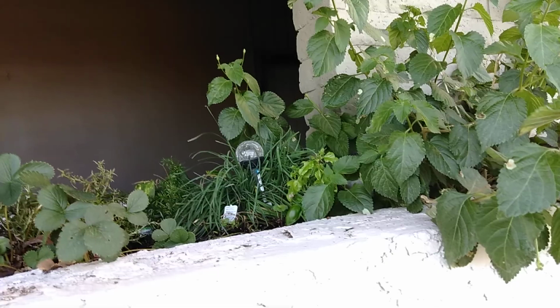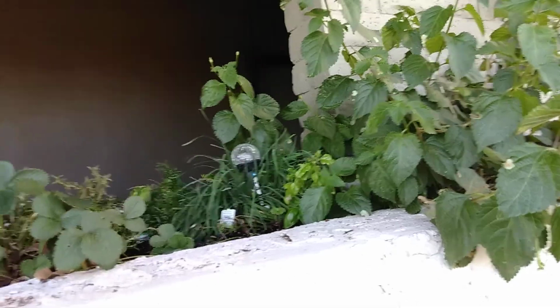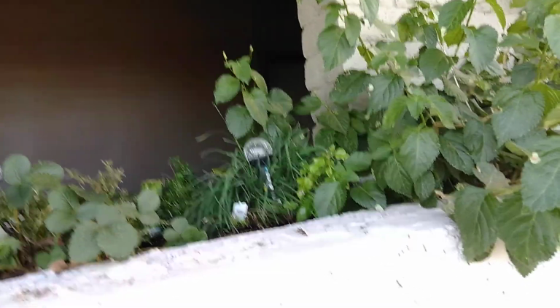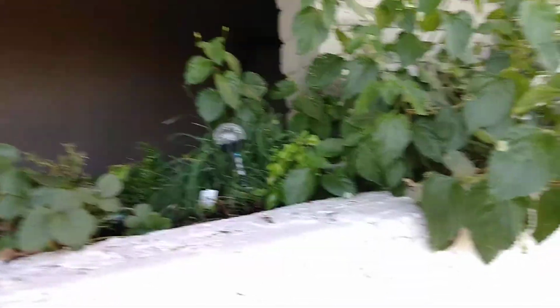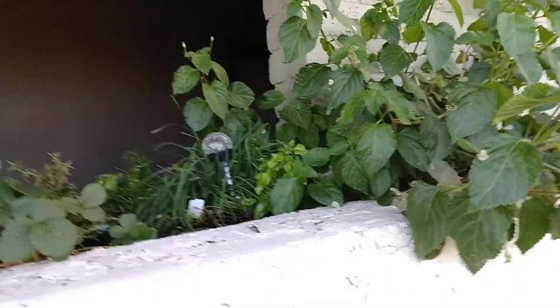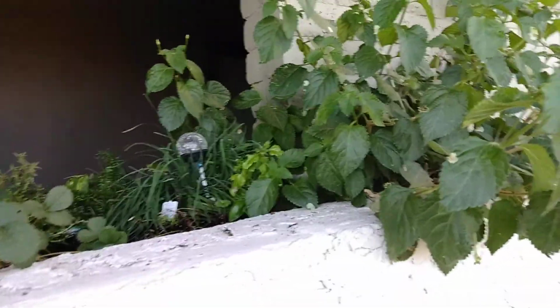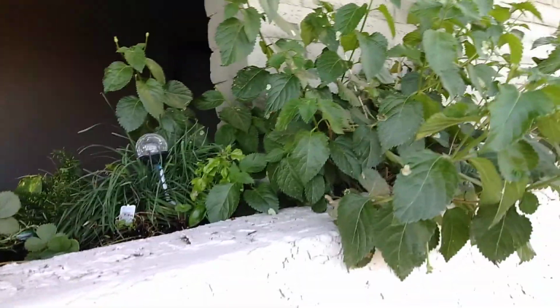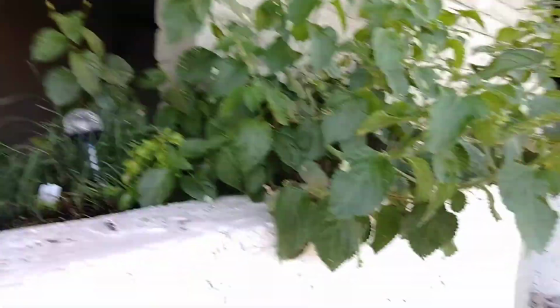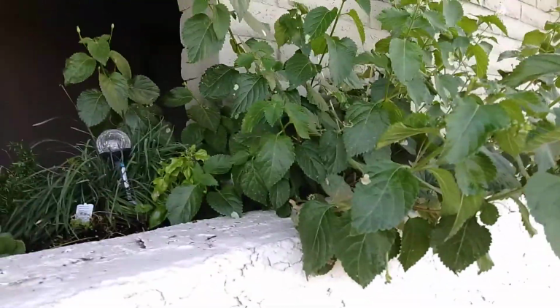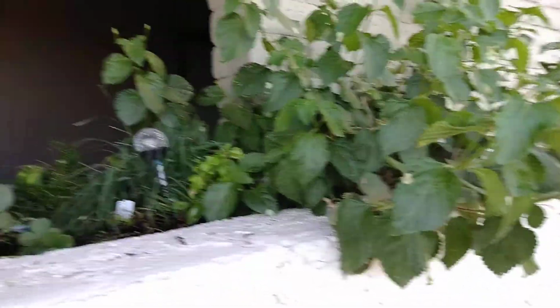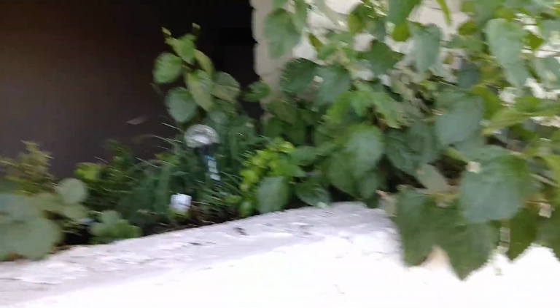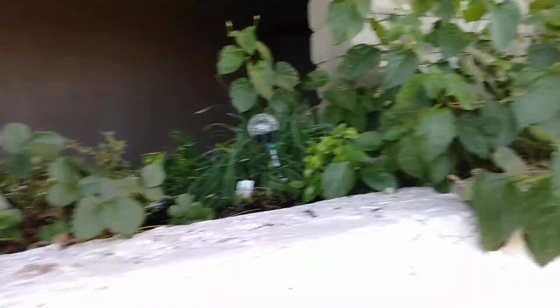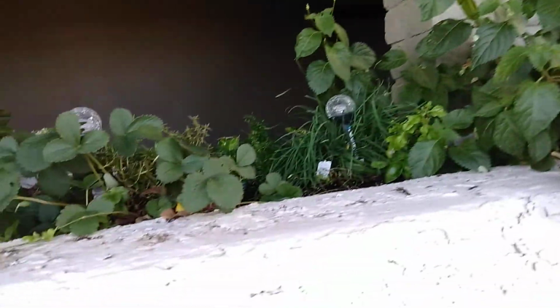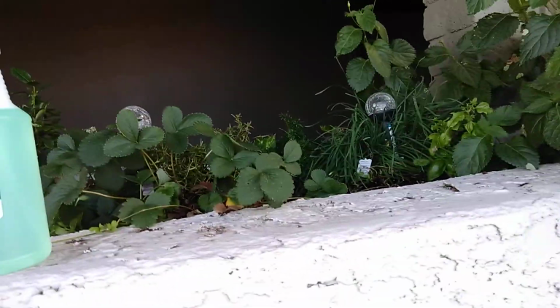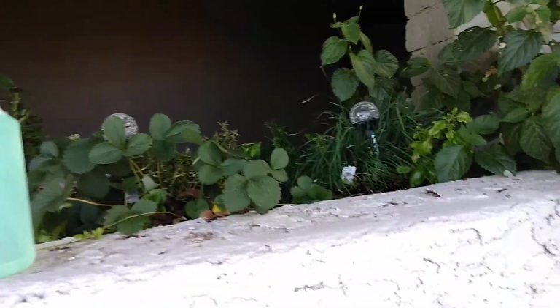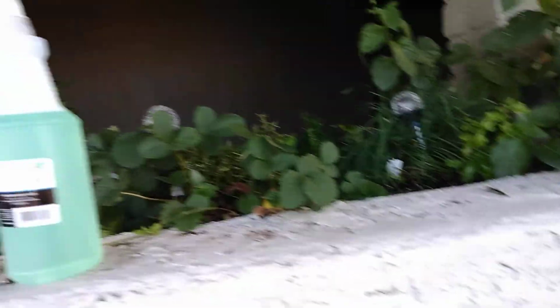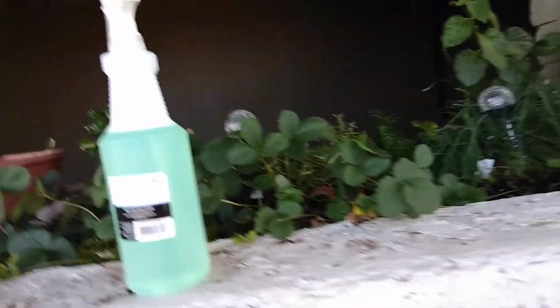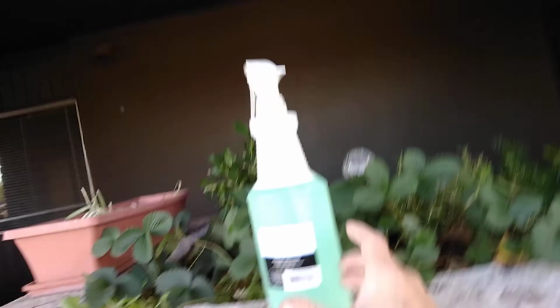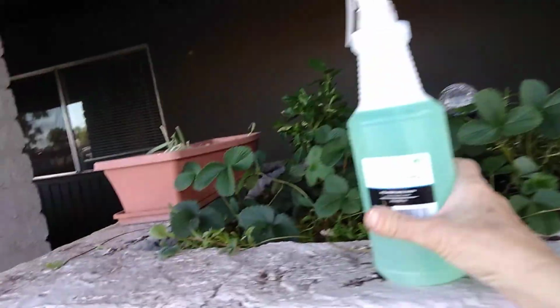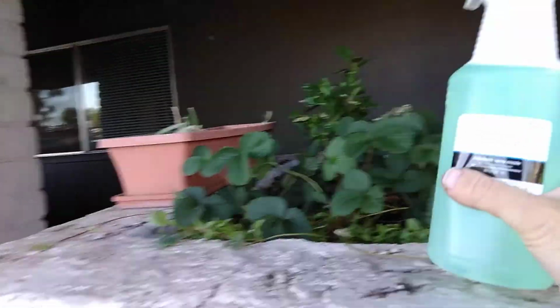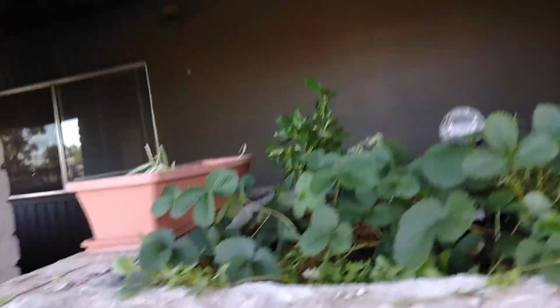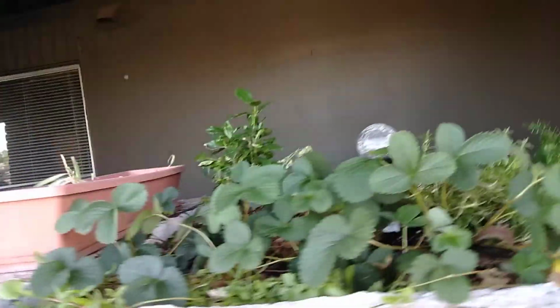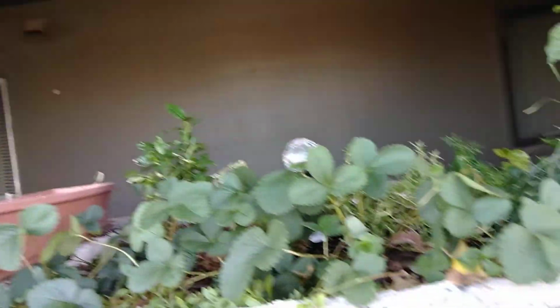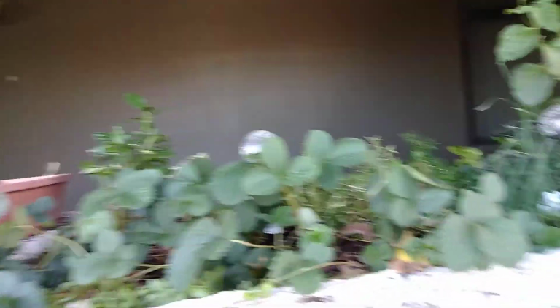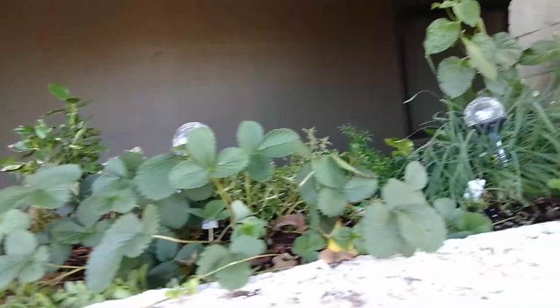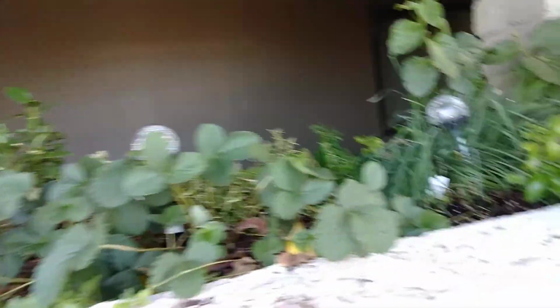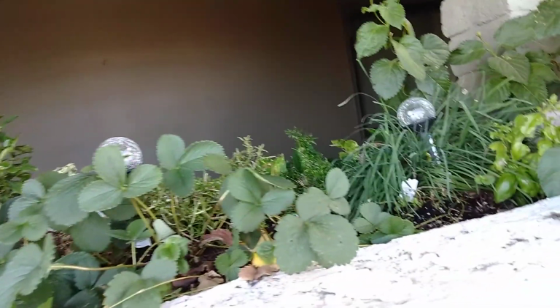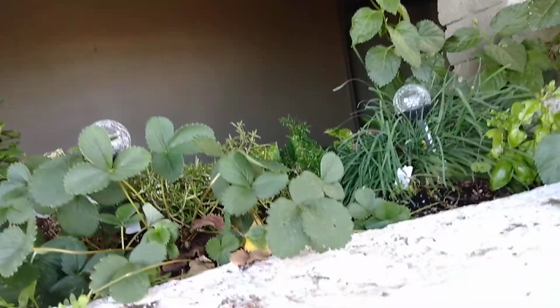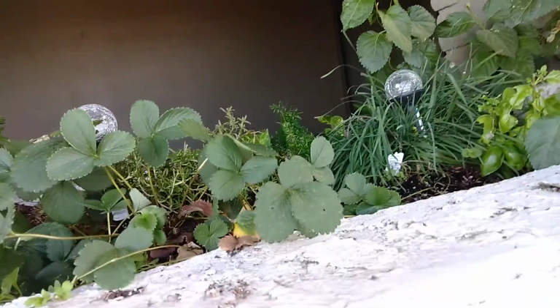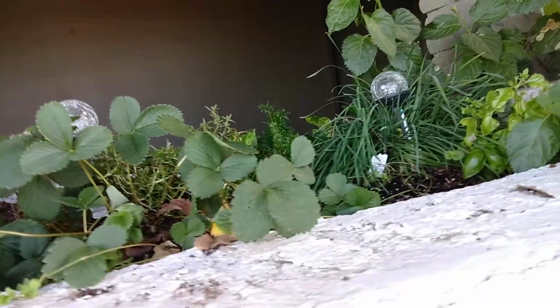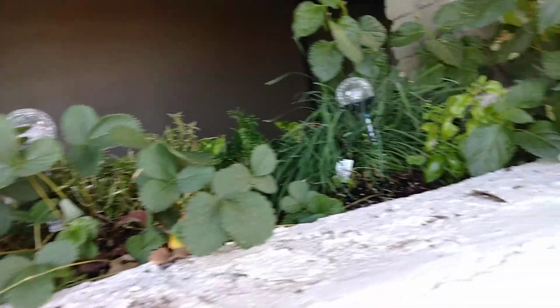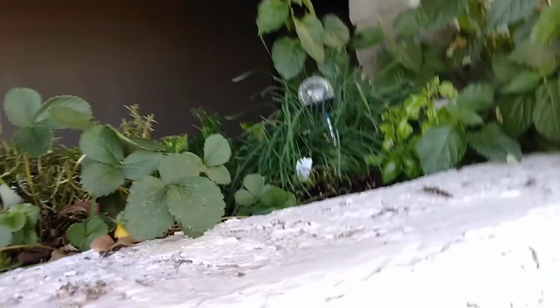Hey everybody, it's Hazel. Welcome to my channel. I just wanted to show off my itty-bitty tiny little urban flower garden — and strawberries, of course.